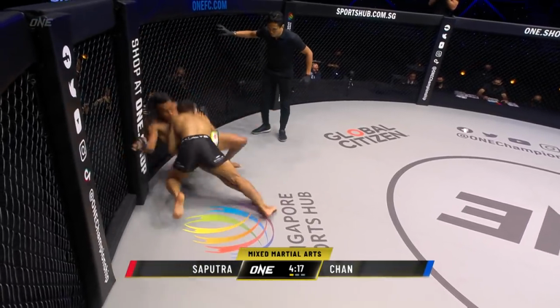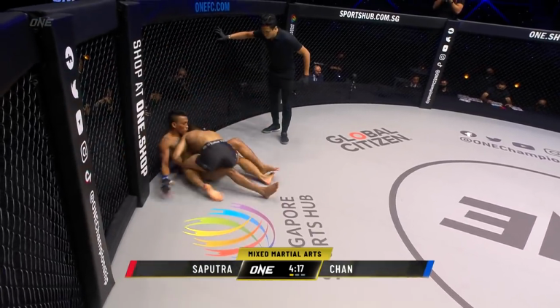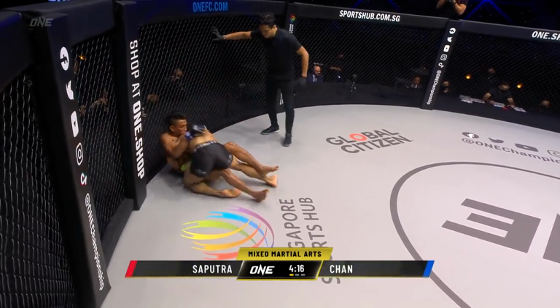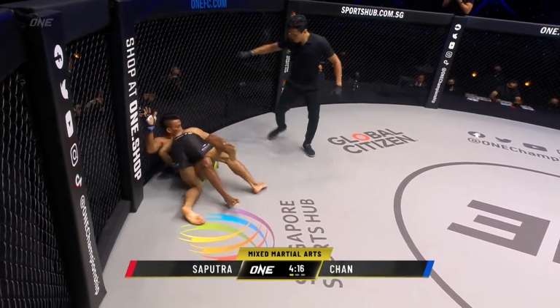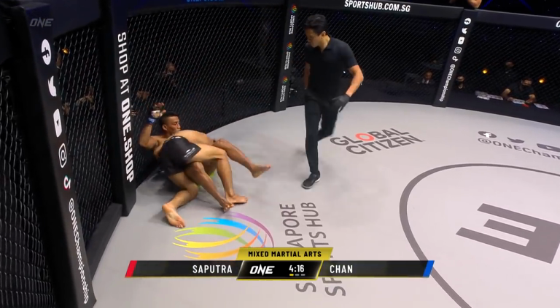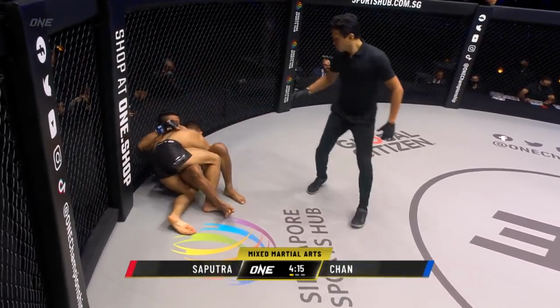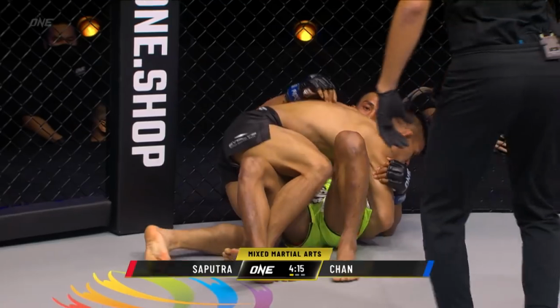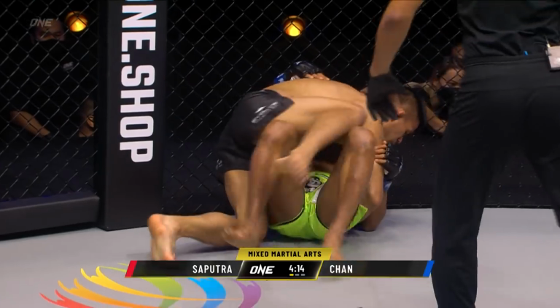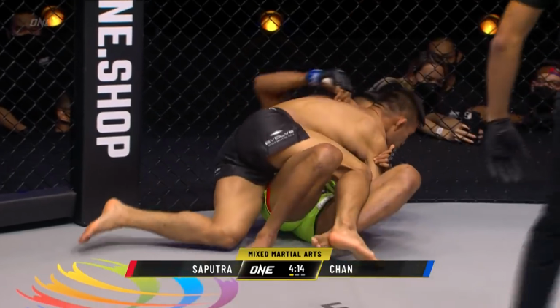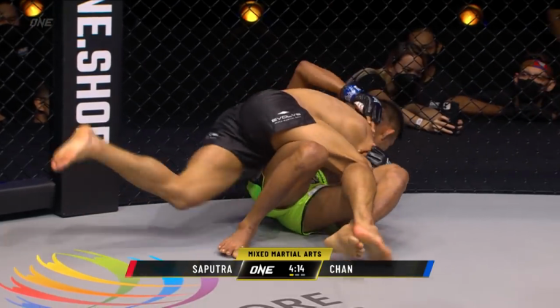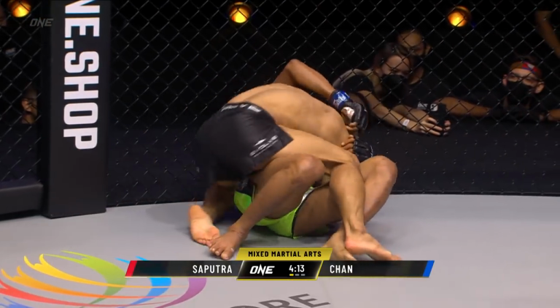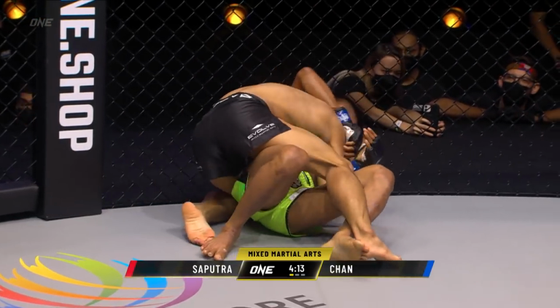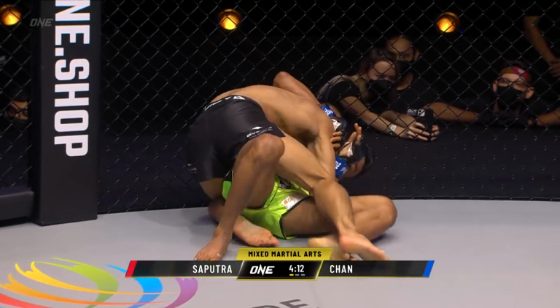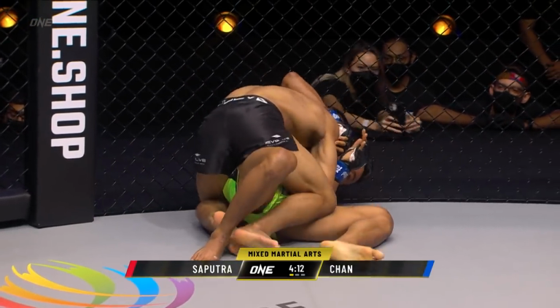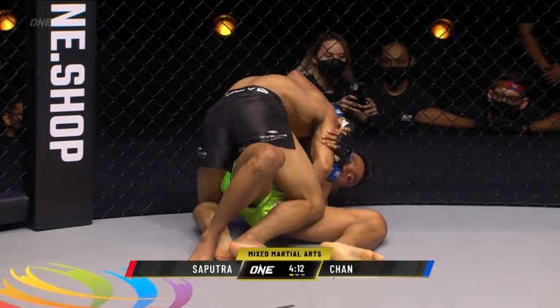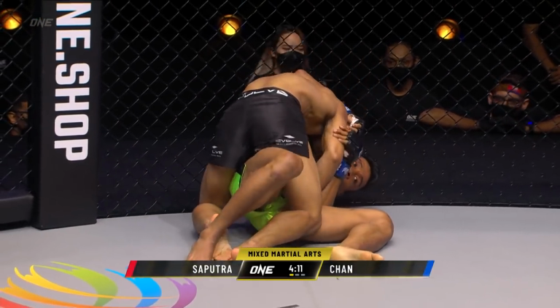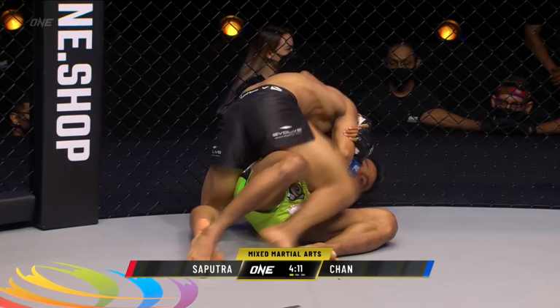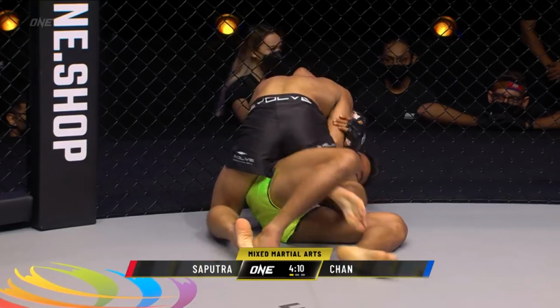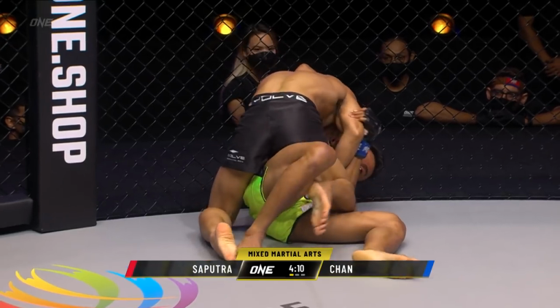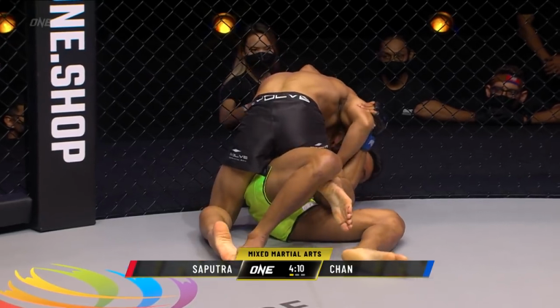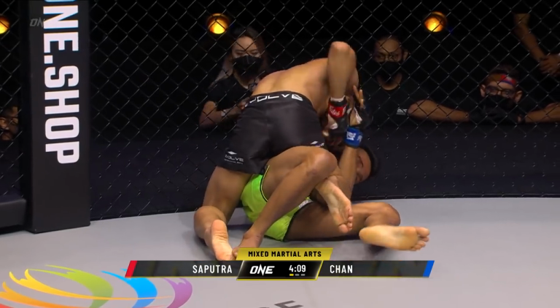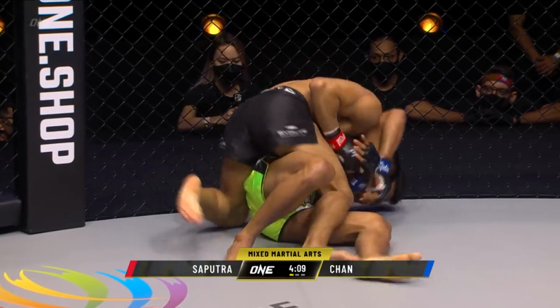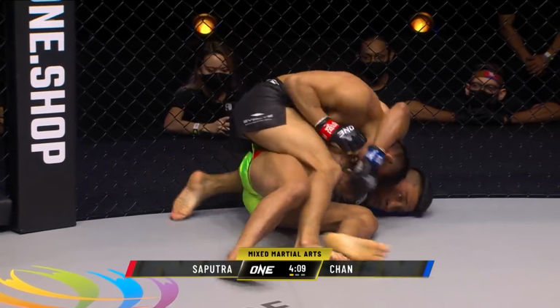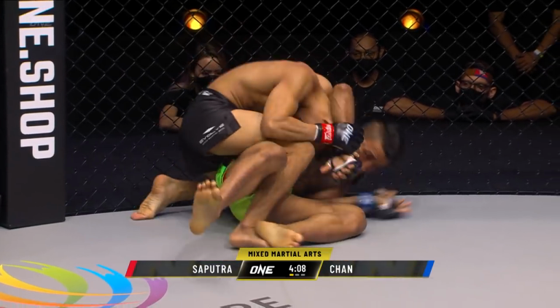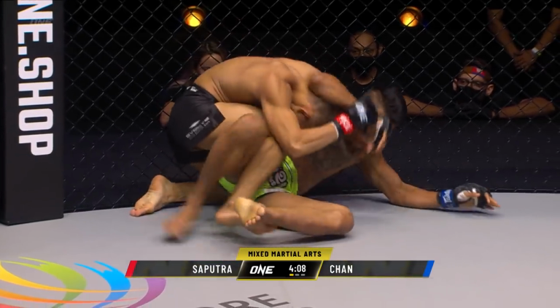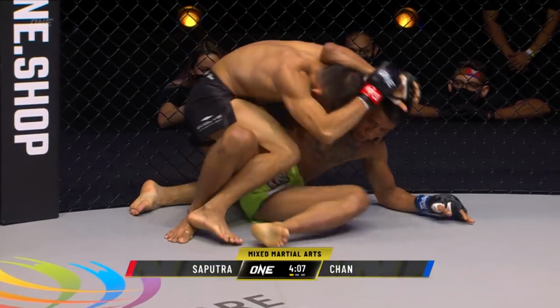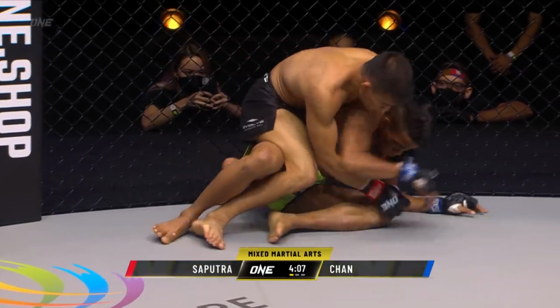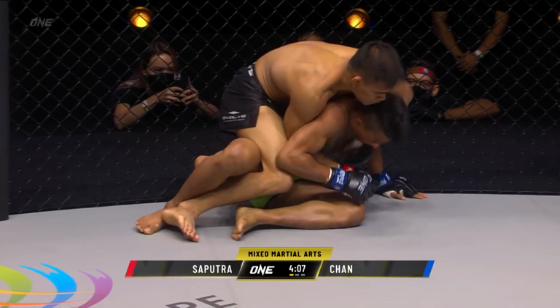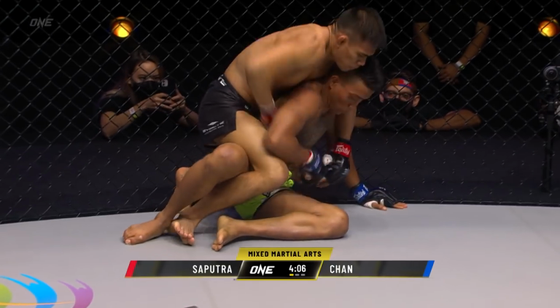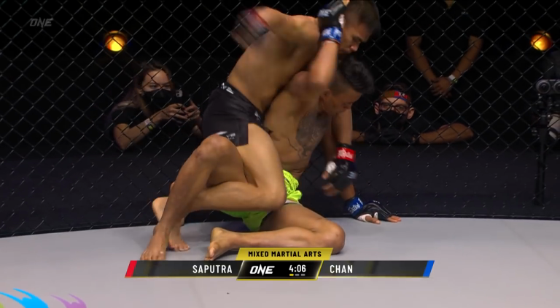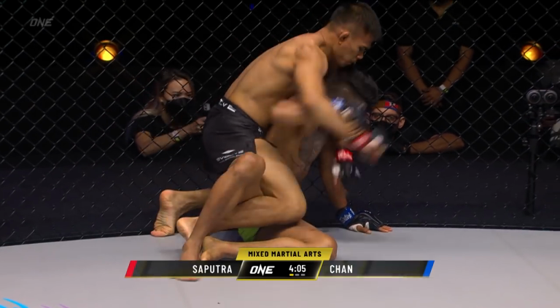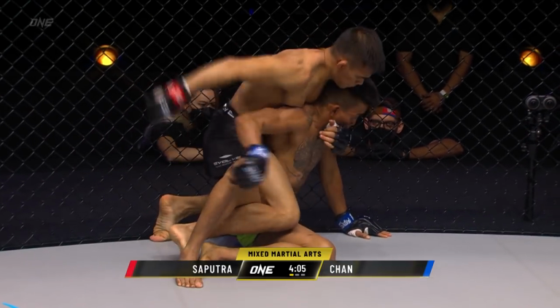And went for the big takedown, goes inside a half guard. He threw those hands with some heat to enter into that takedown. I think he was looking for the knockout first, but the takedown just sort of happened.